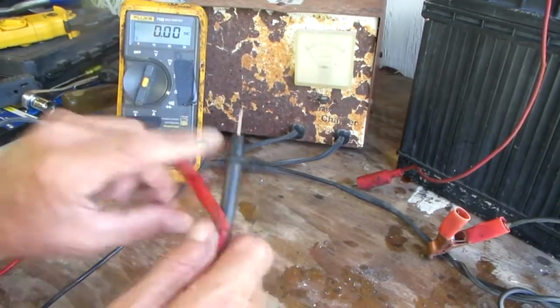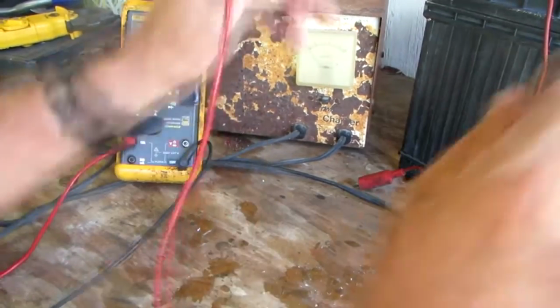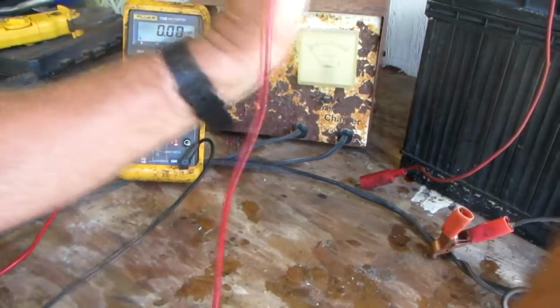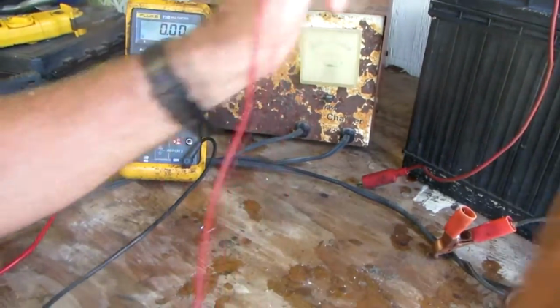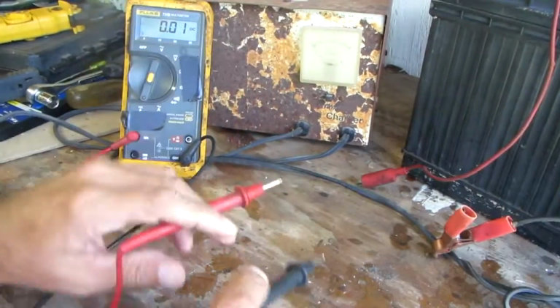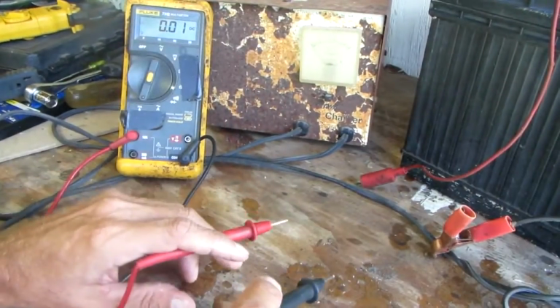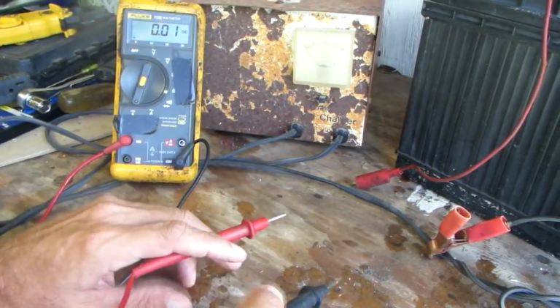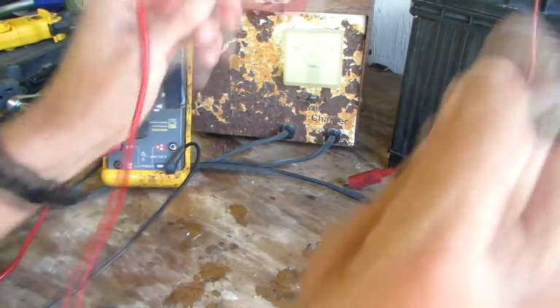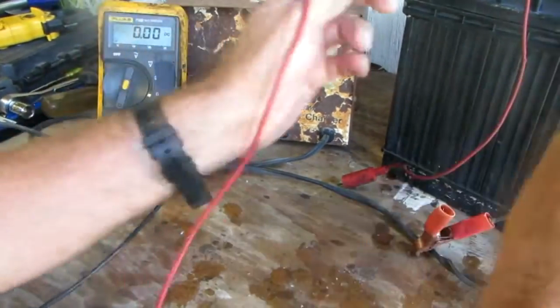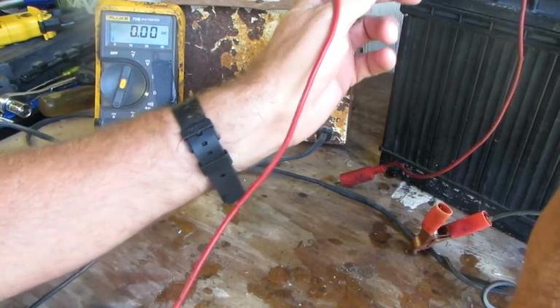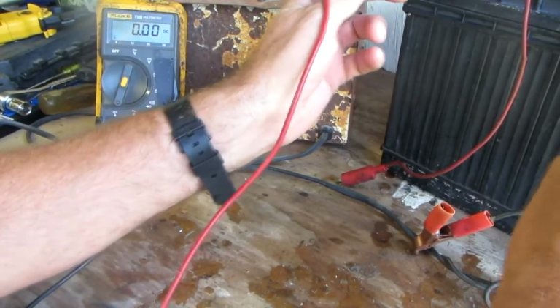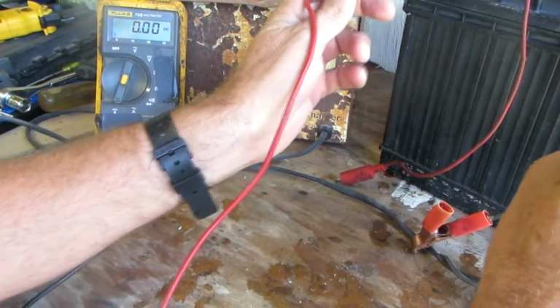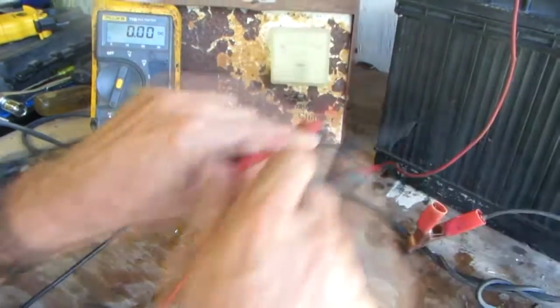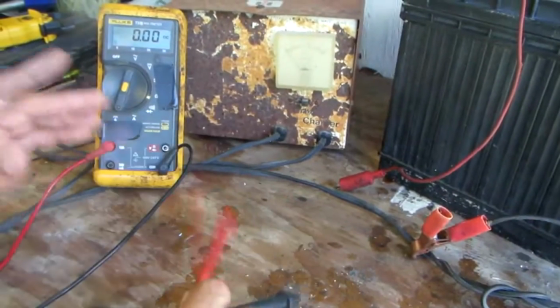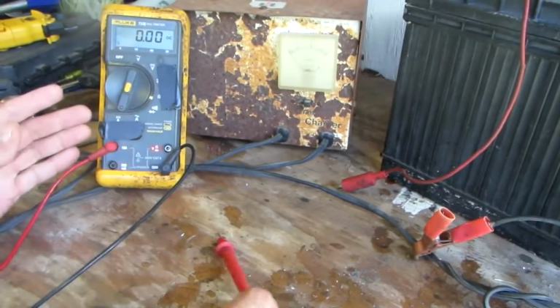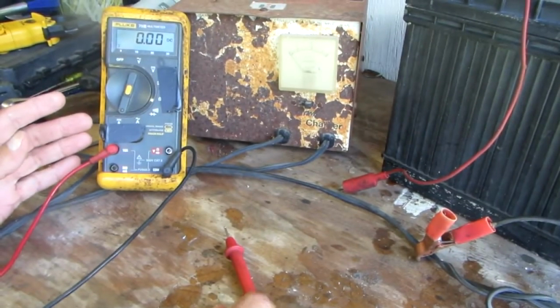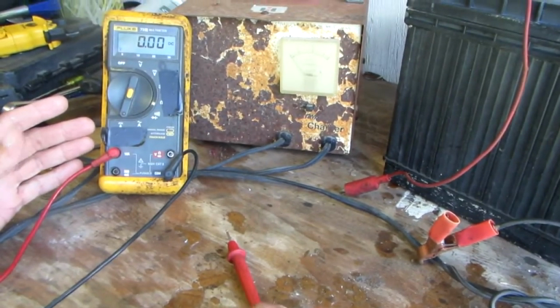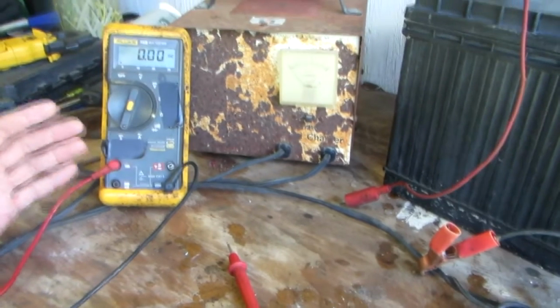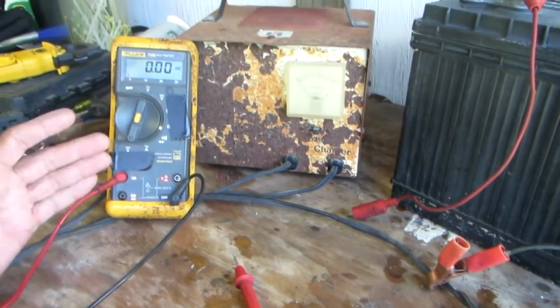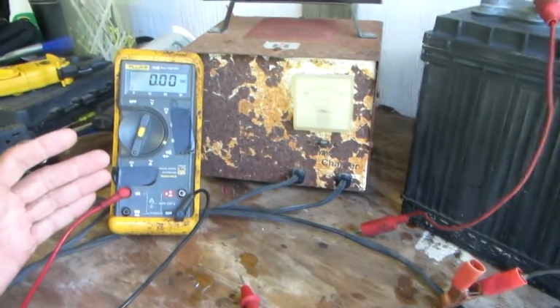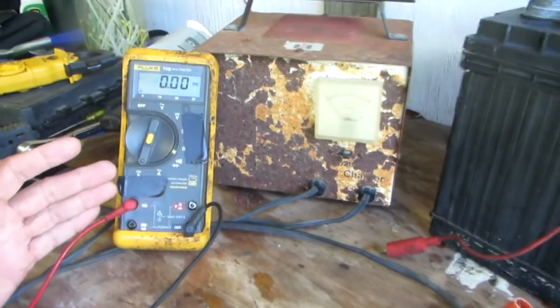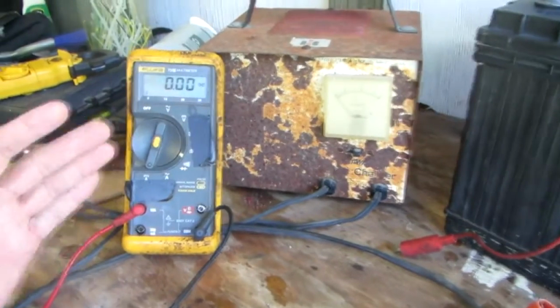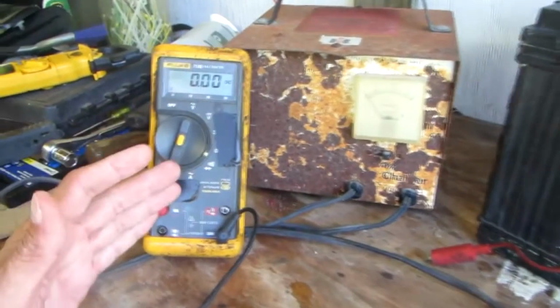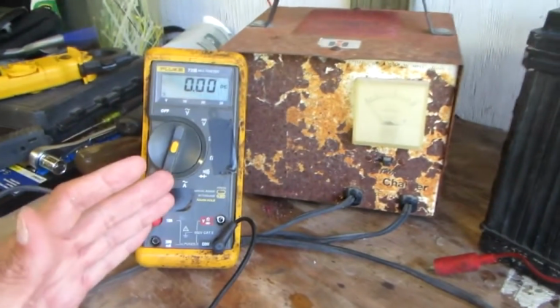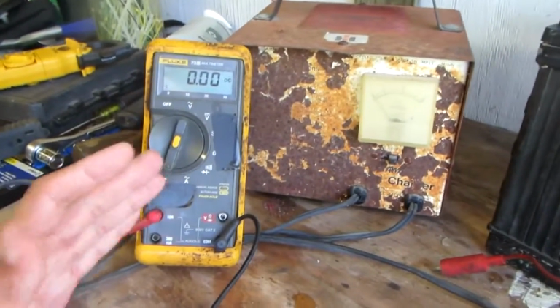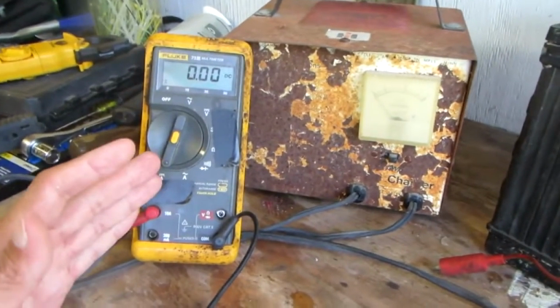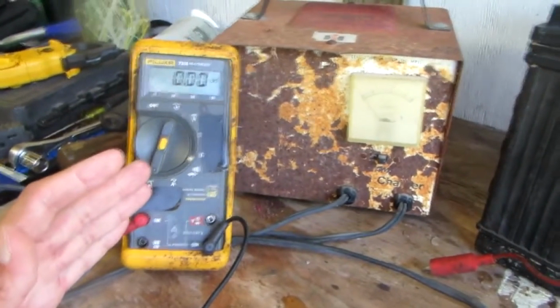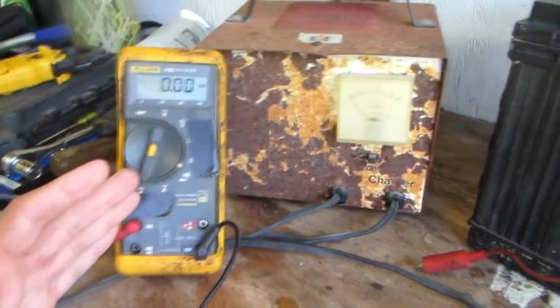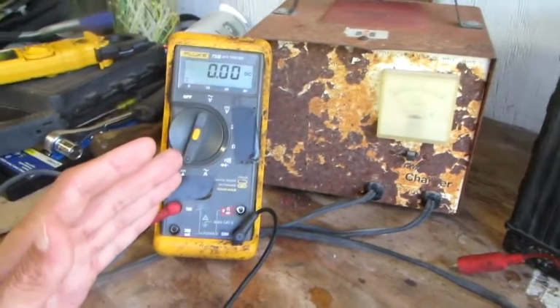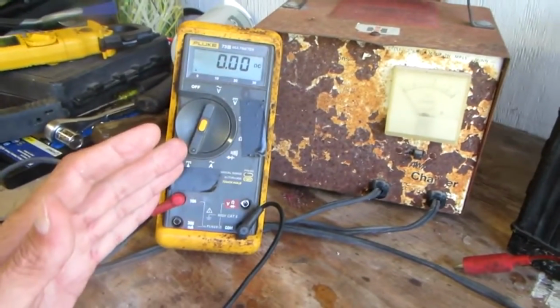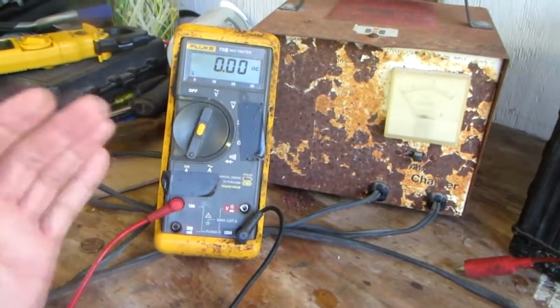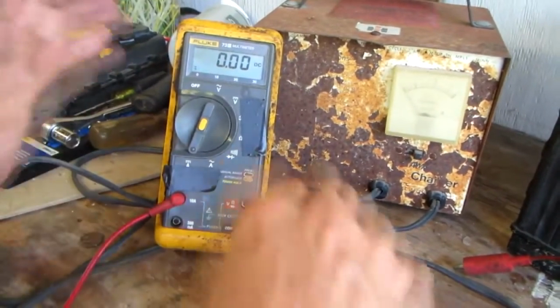Placing your leads in the right jacks is very important. There's a lot of exposed wiring since you have to hook it up in series with your circuit, so I don't recommend anybody use a multimeter to read amps.